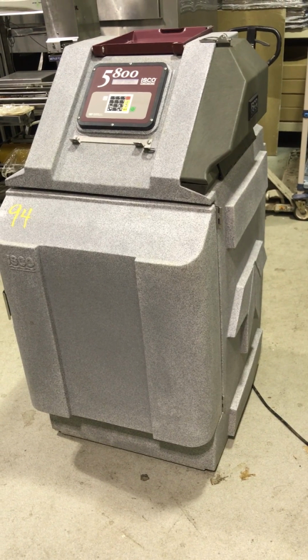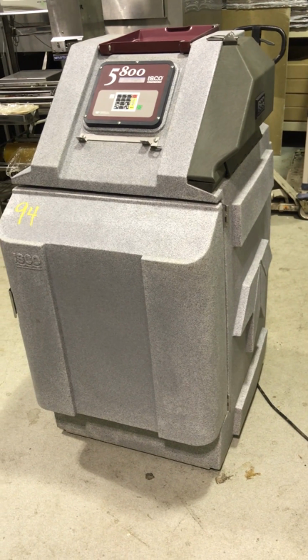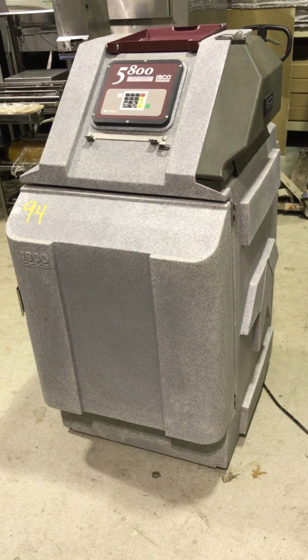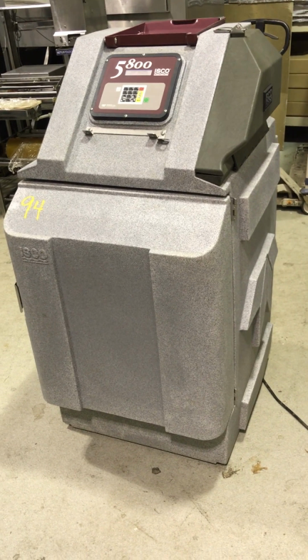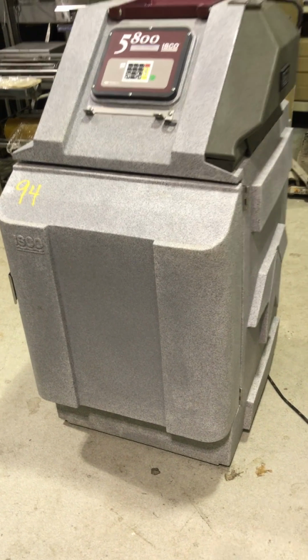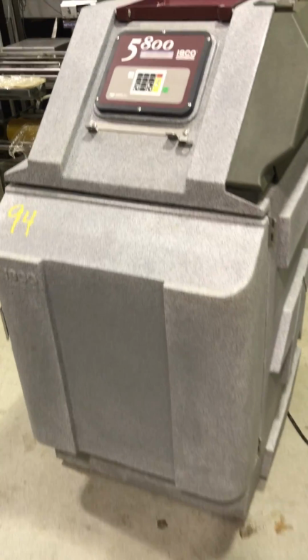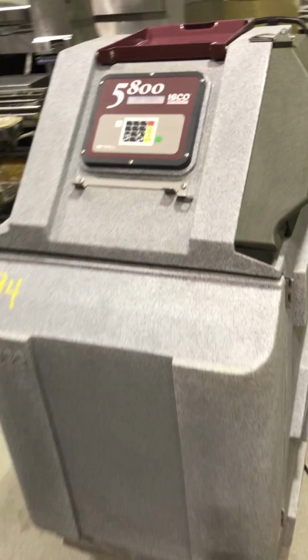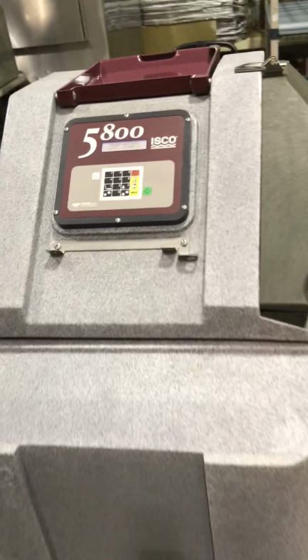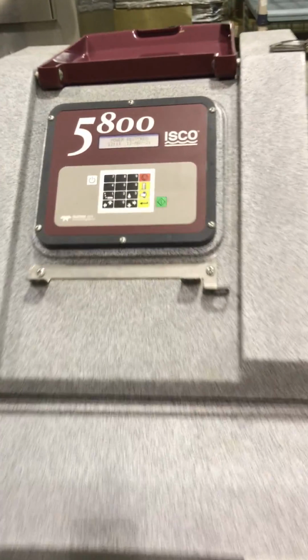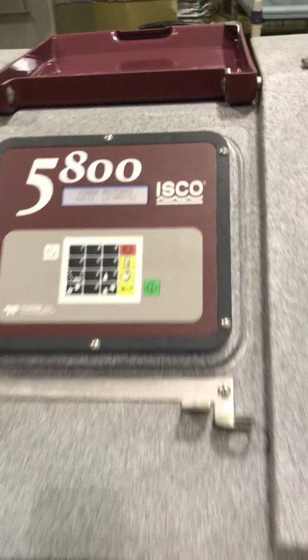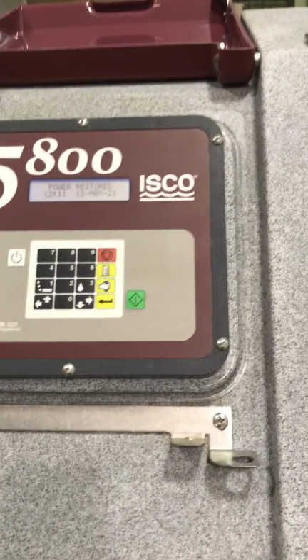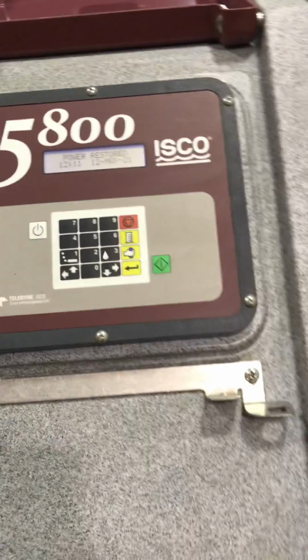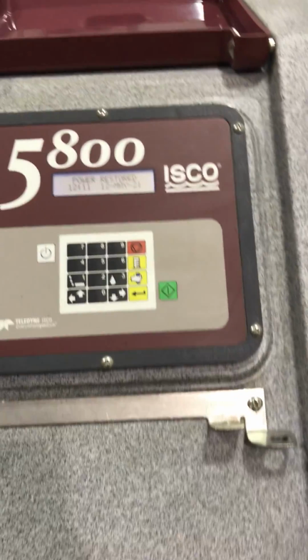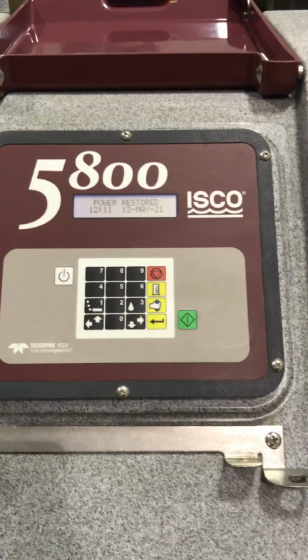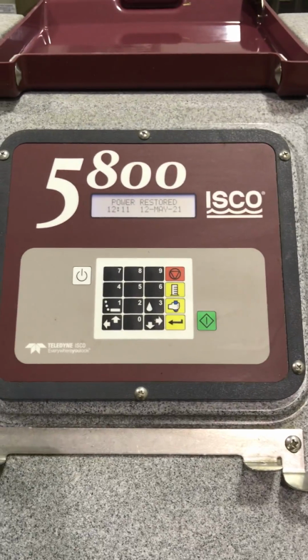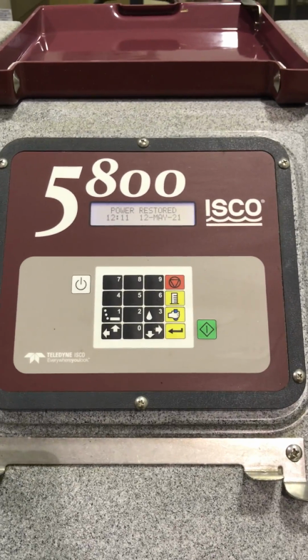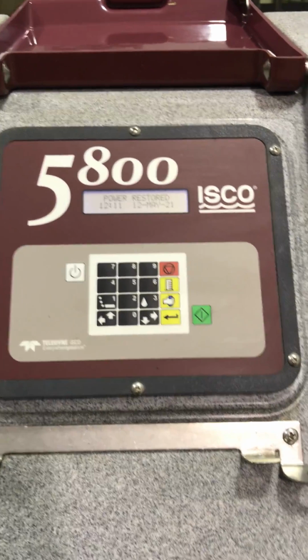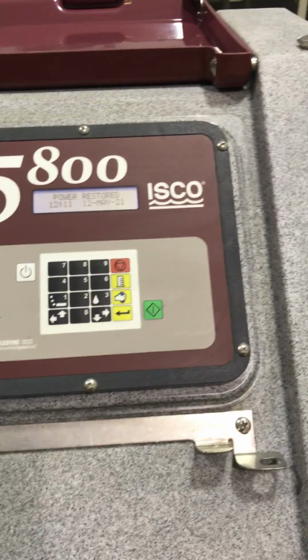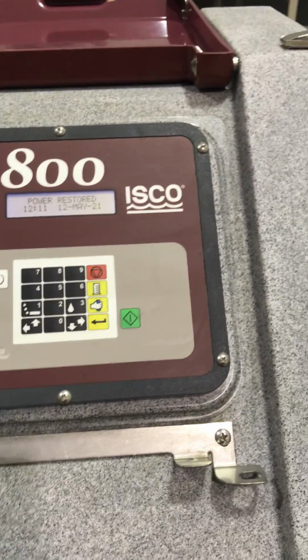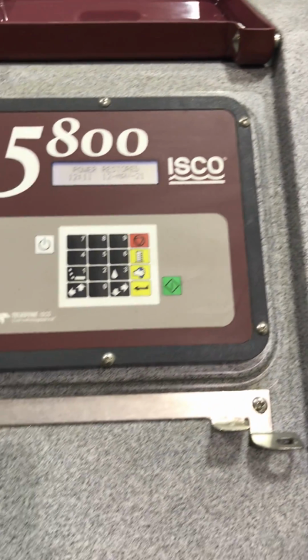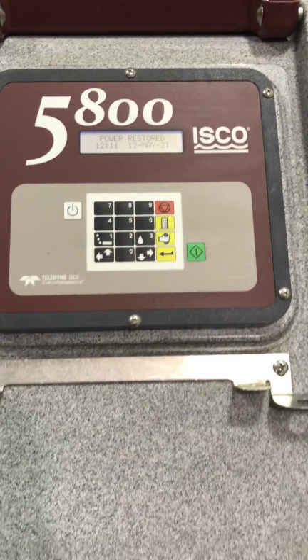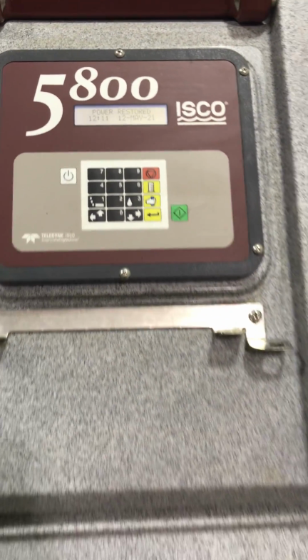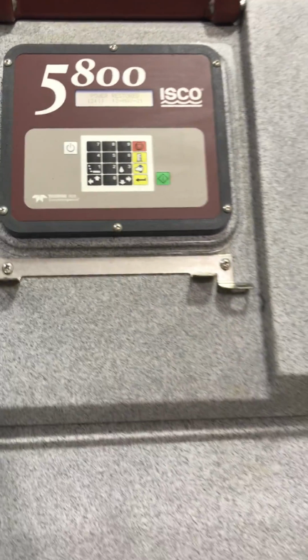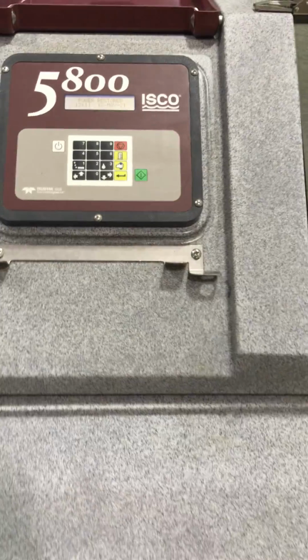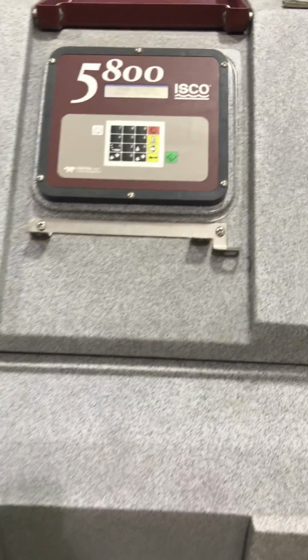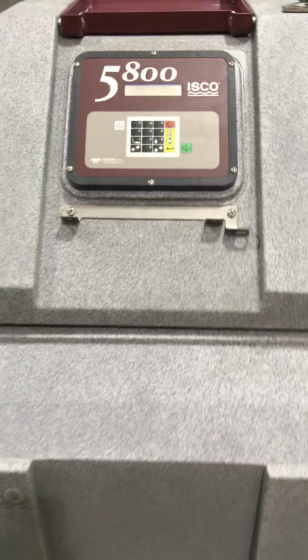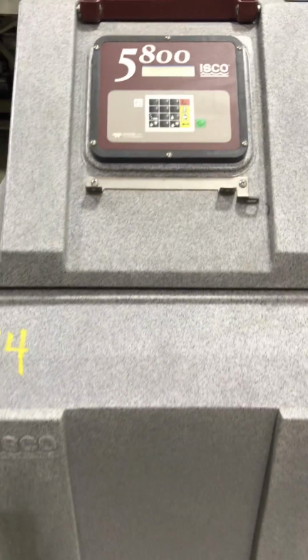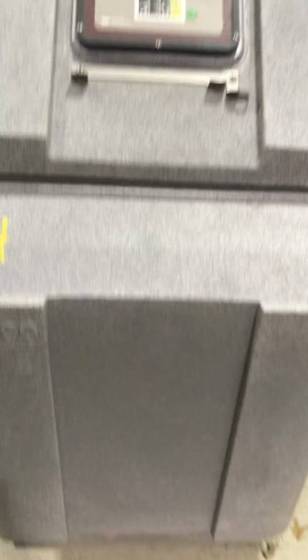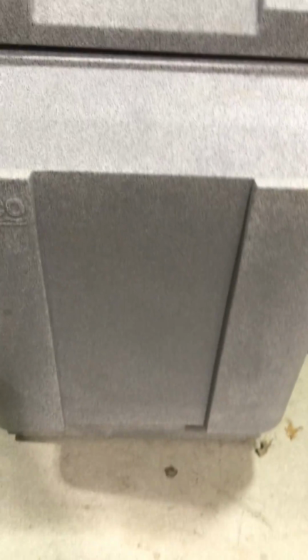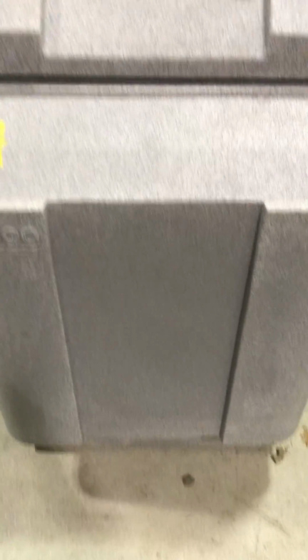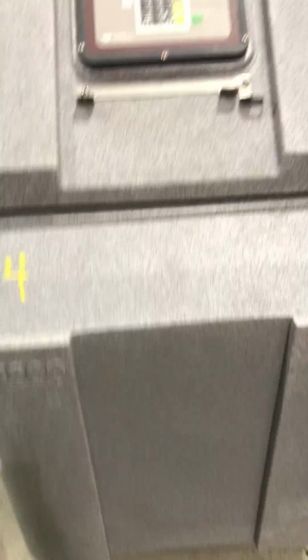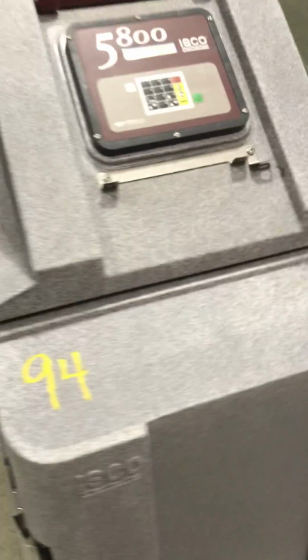This is a quick video to show the features of this ISCO refrigerated sampler, model 5800. And as you can see, this is in really good condition. Top to bottom, it's super clean.